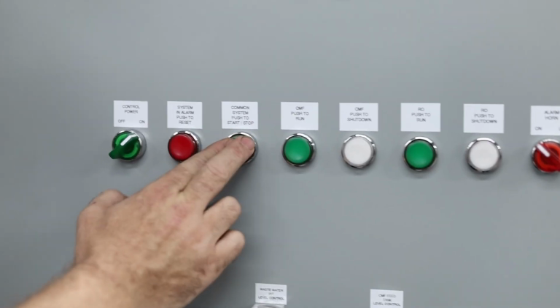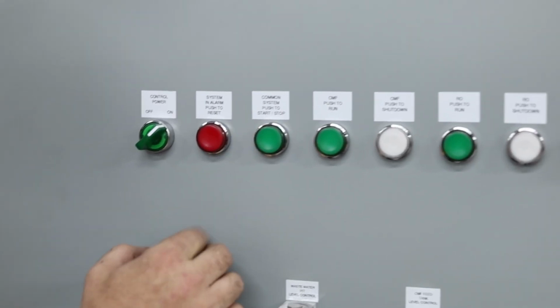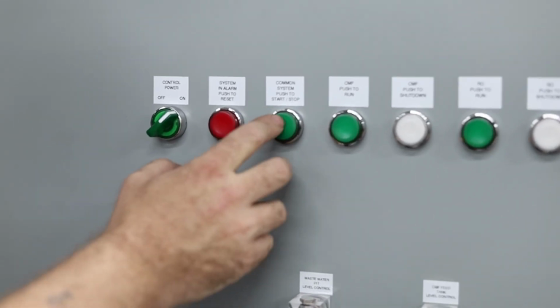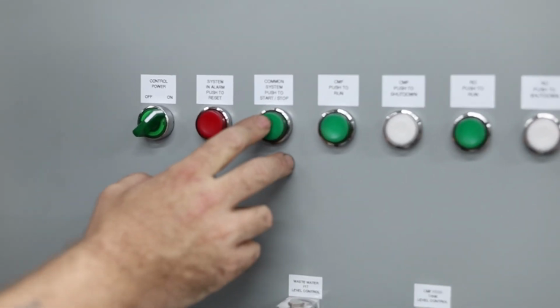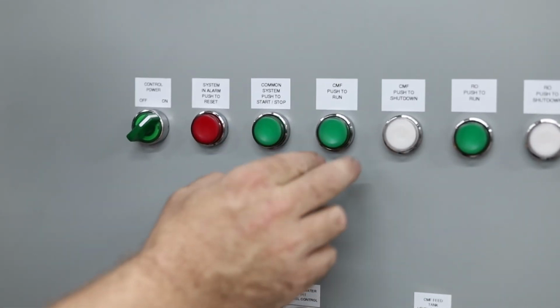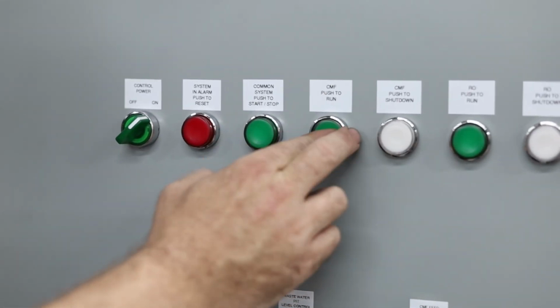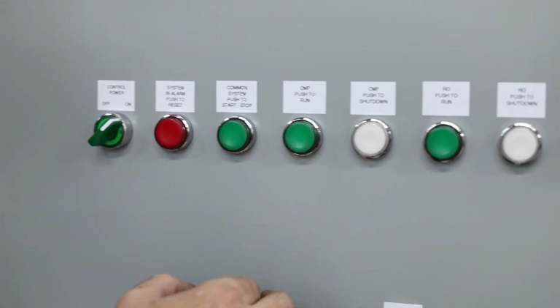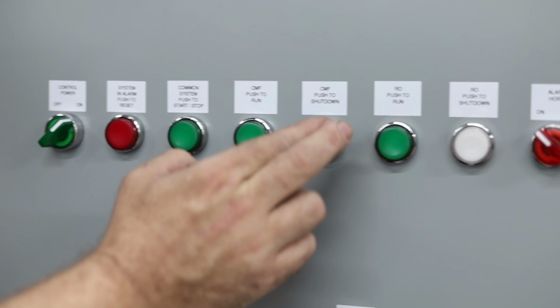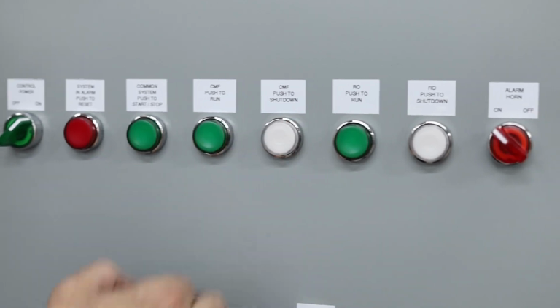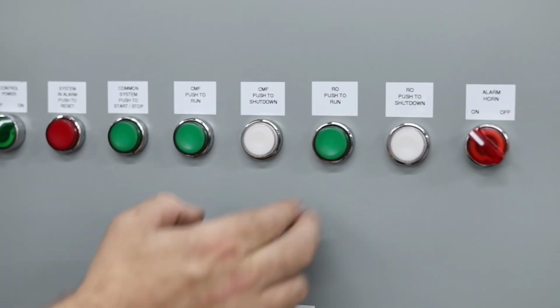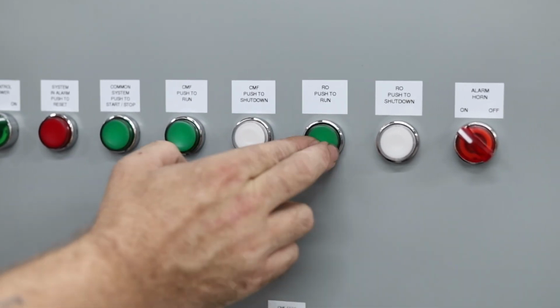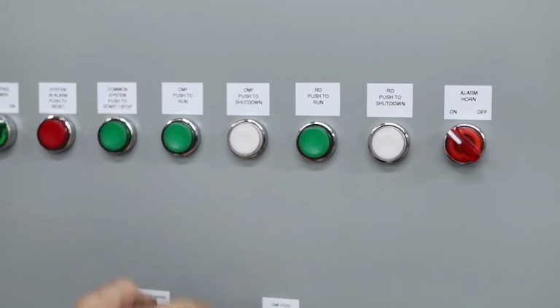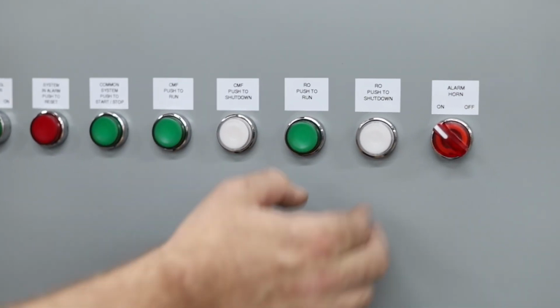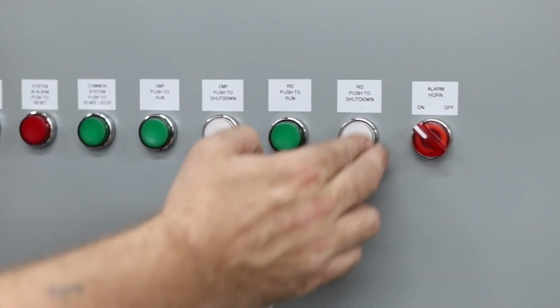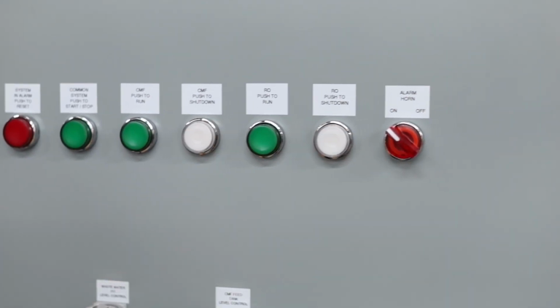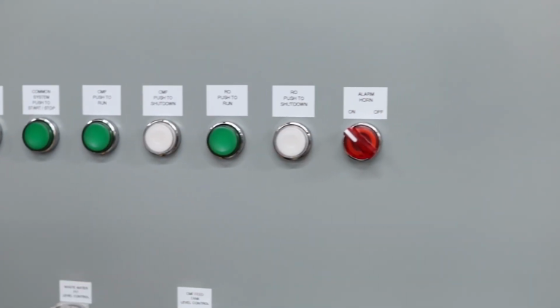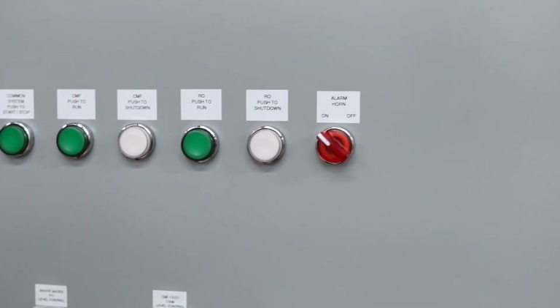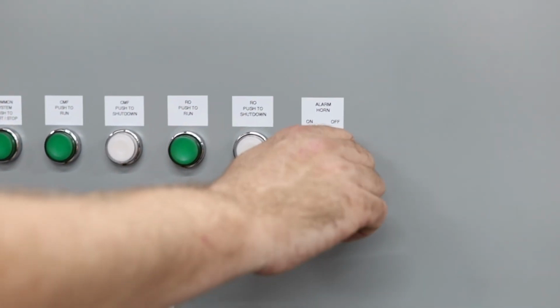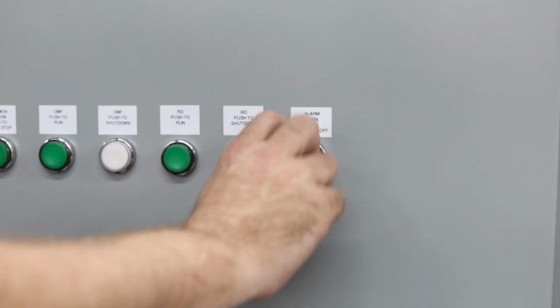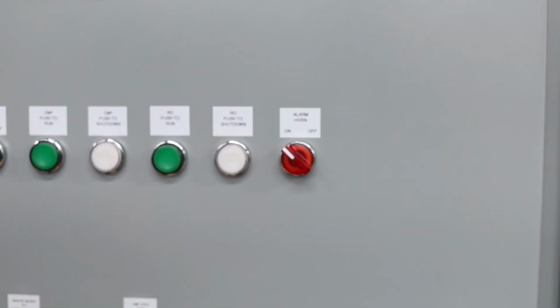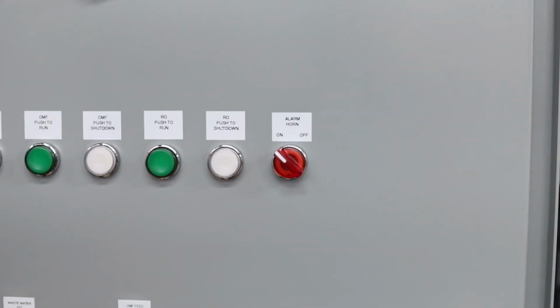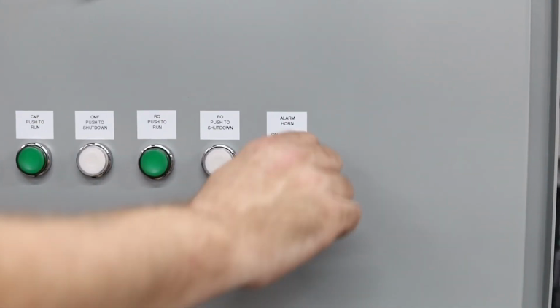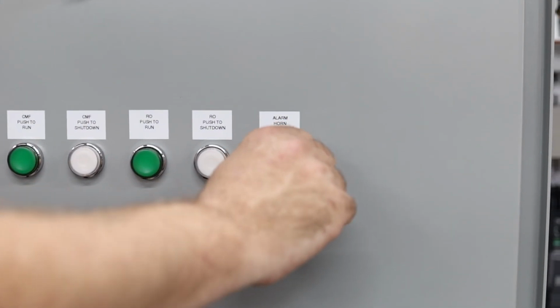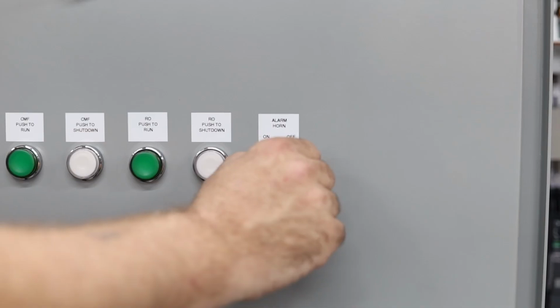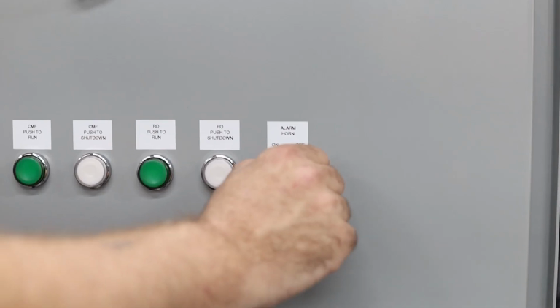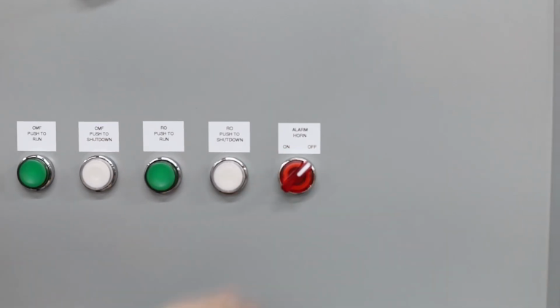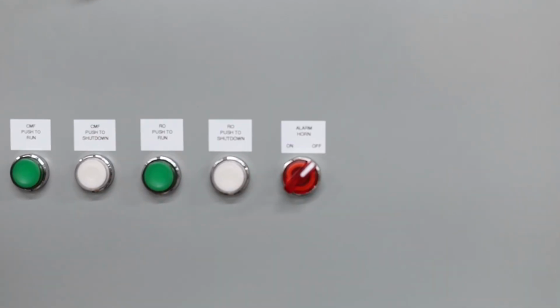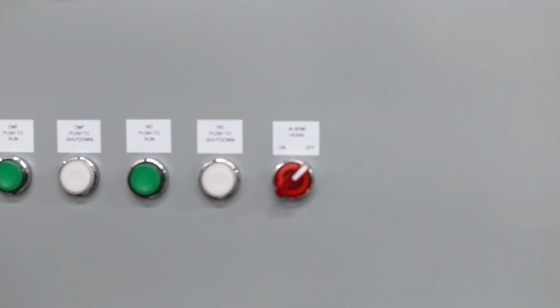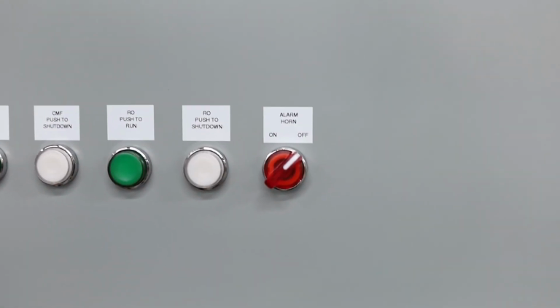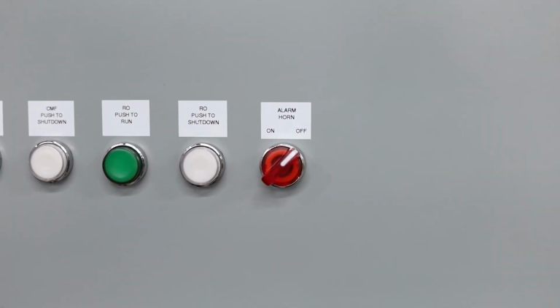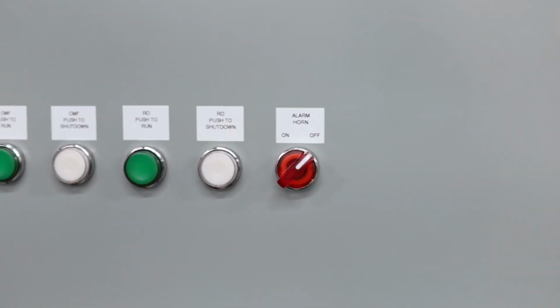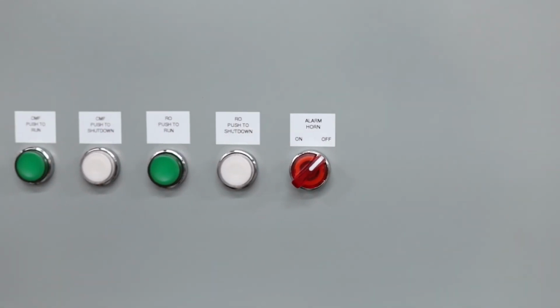You can start the system with a button, turn on the CMF or shut it down, turn on the reverse osmosis or shut it down. There's also an alarm horn — if it's buzzing, you want to turn off the horn so you can hear yourself think.